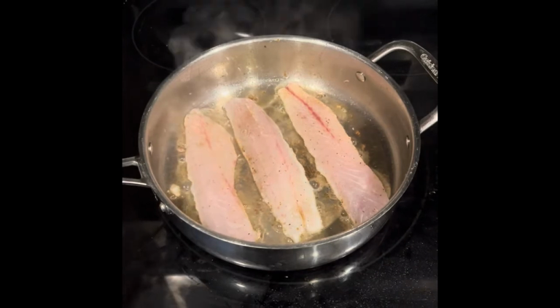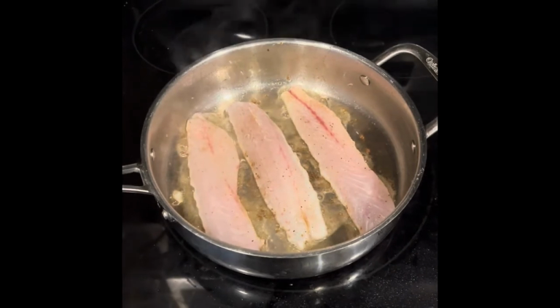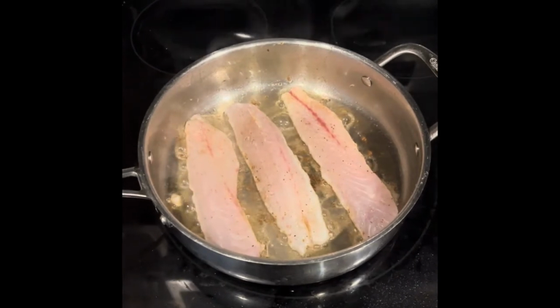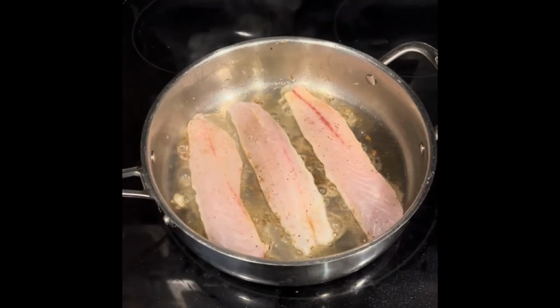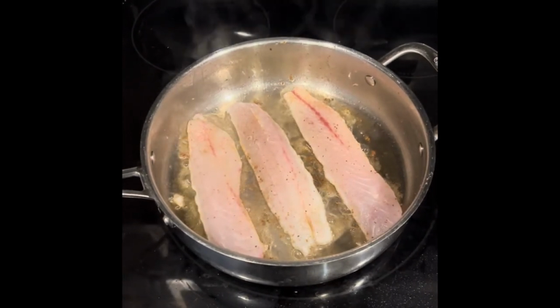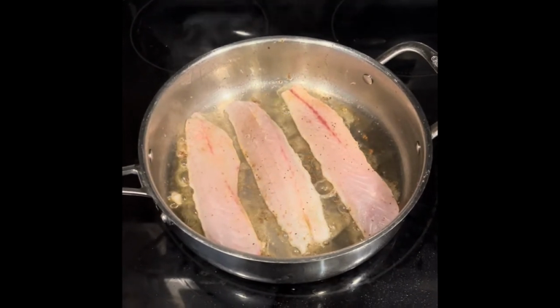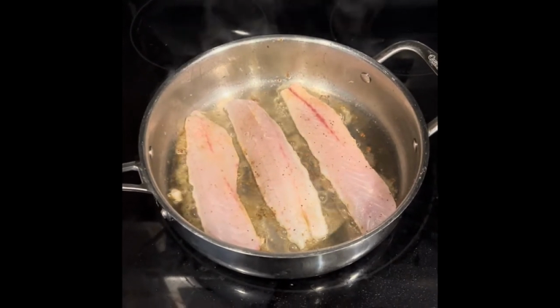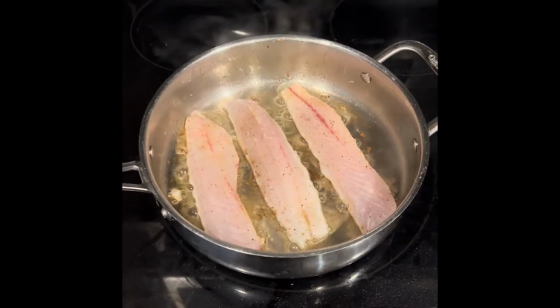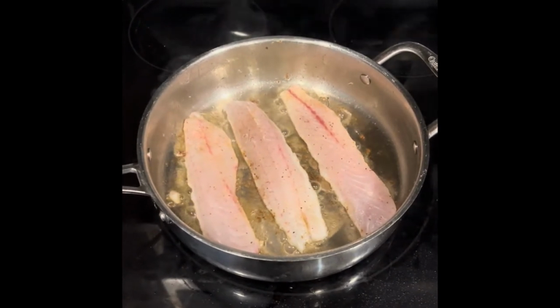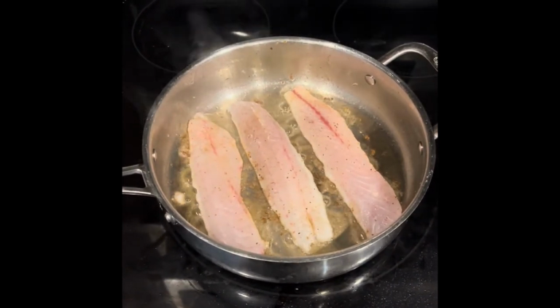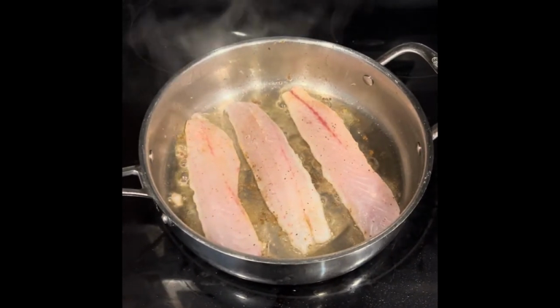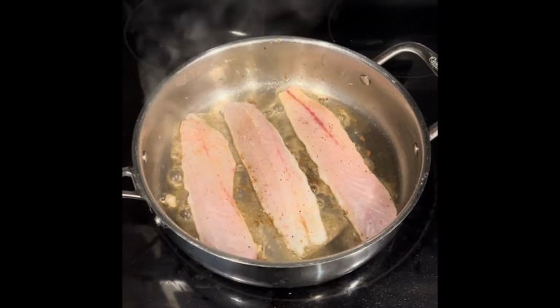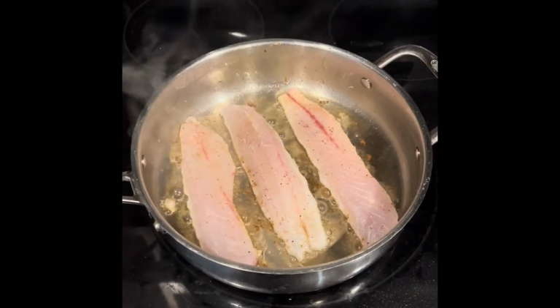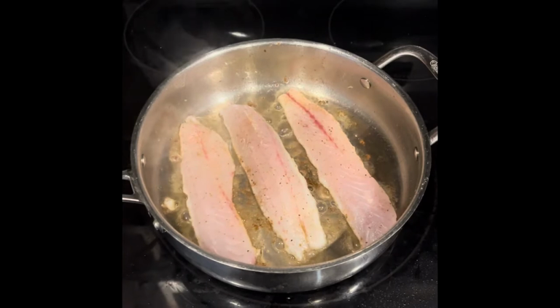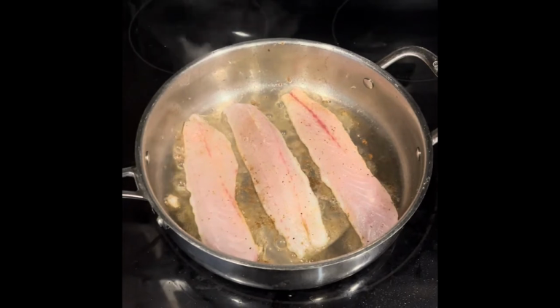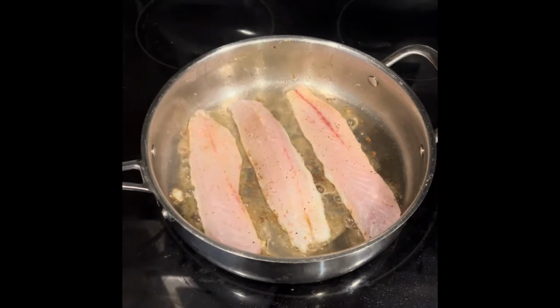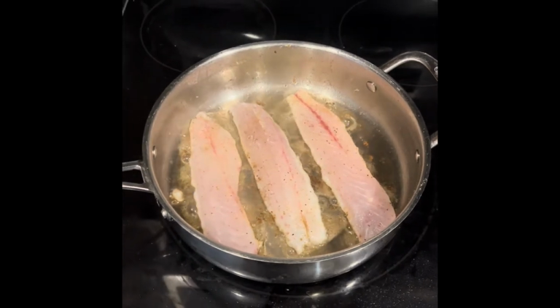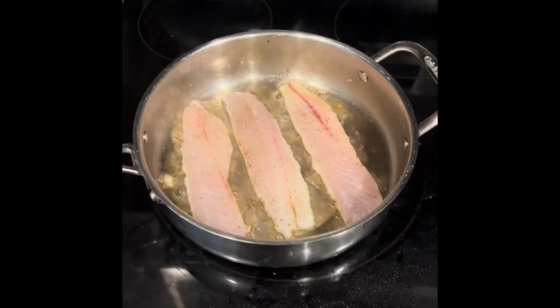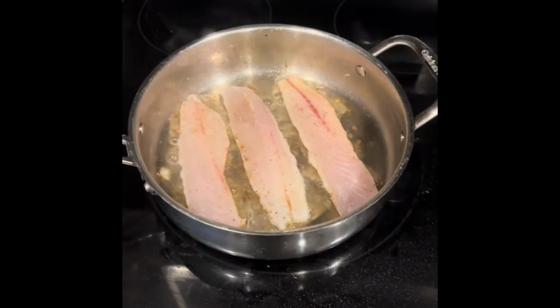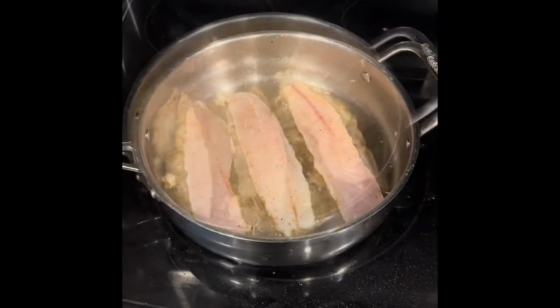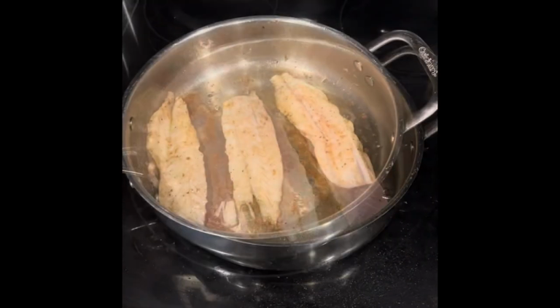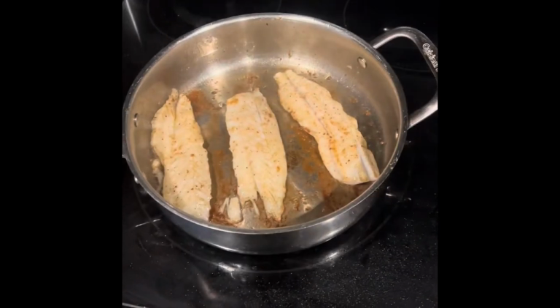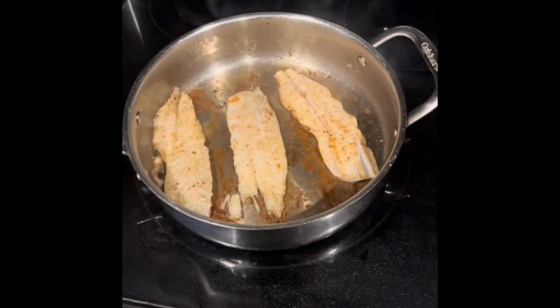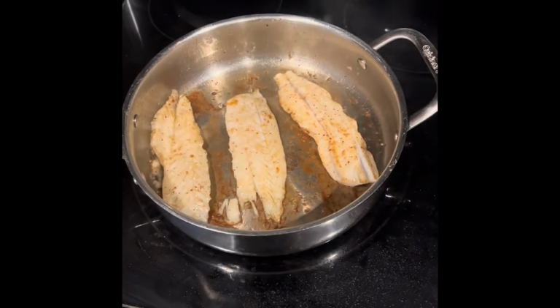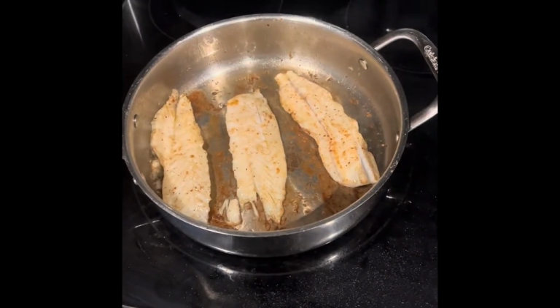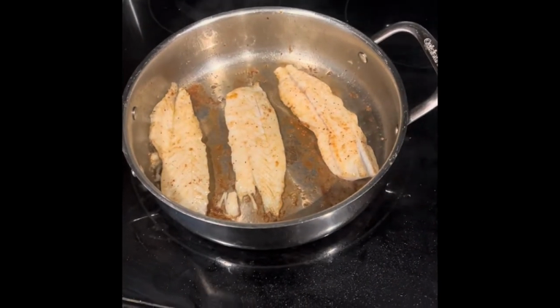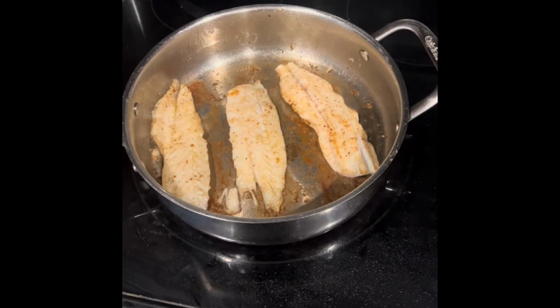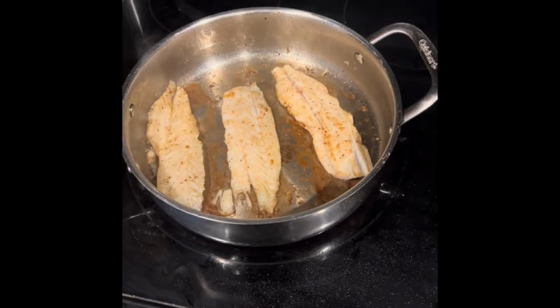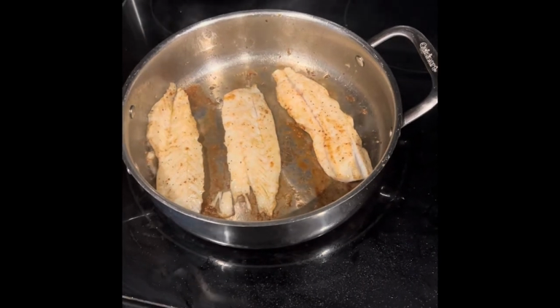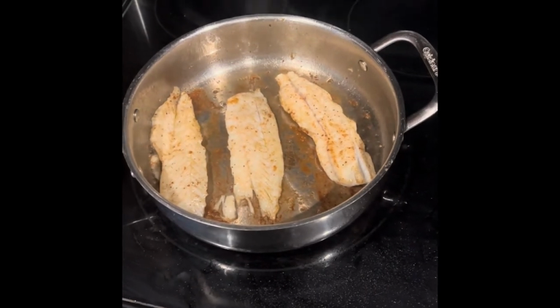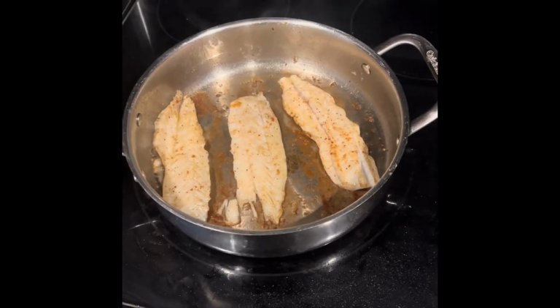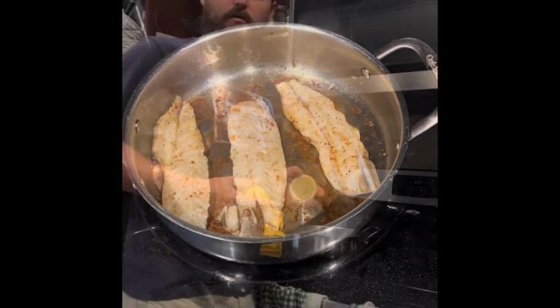Our fillets are seasoned and we have our pan heated already with olive oil, so we're just going to go ahead and drop them in. We've got our fillets in the pan cooking up — we're going to do three minutes on this side and probably two minutes on the other side. Okay, our fish is cooked — we're going to take it out of the pan and then show you what we do next.